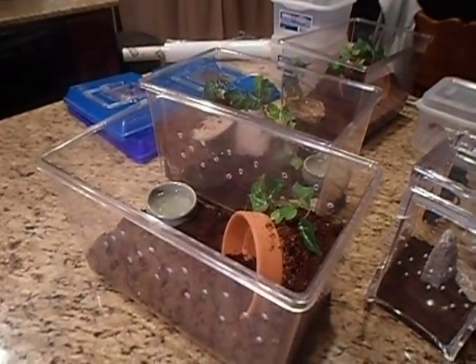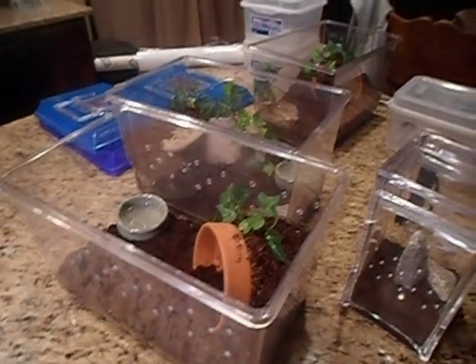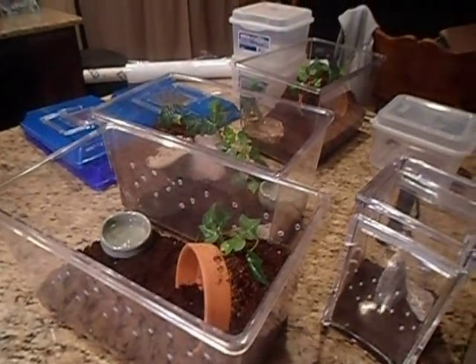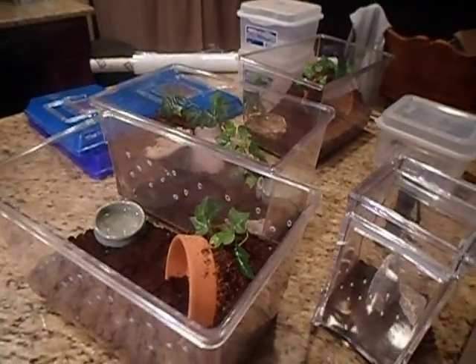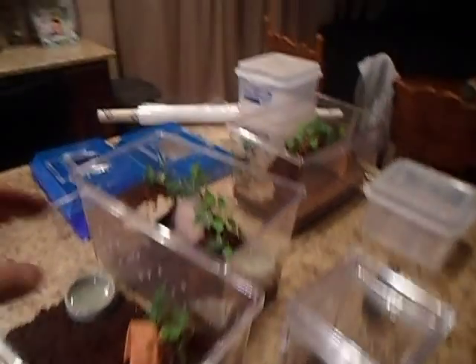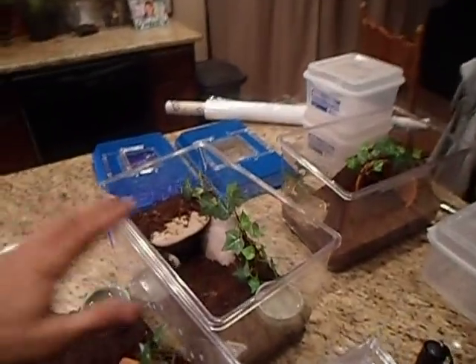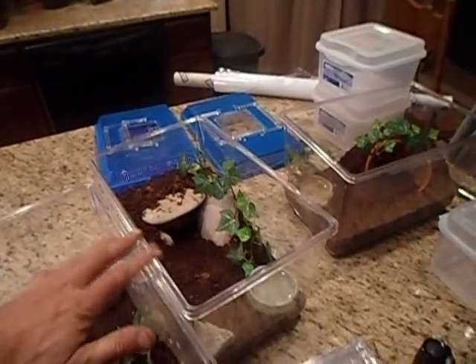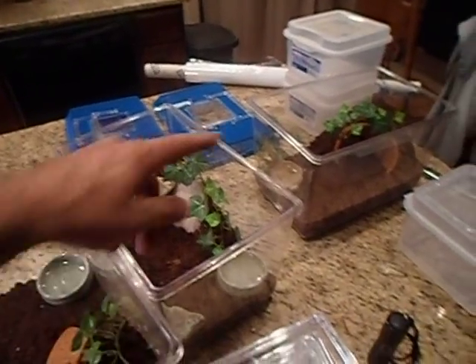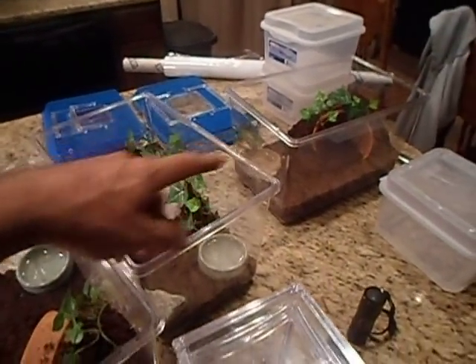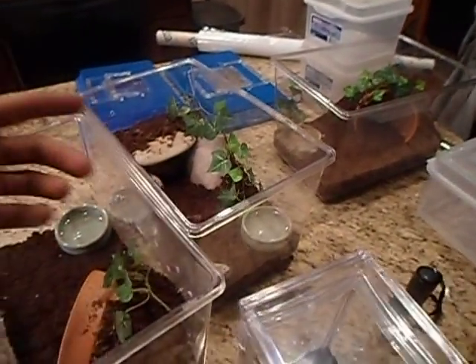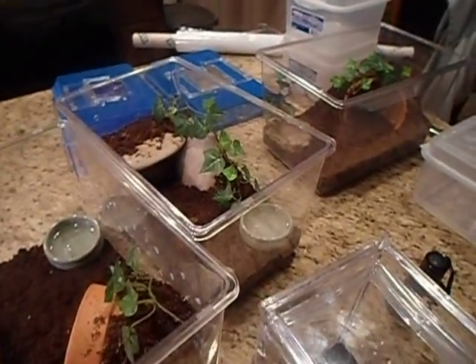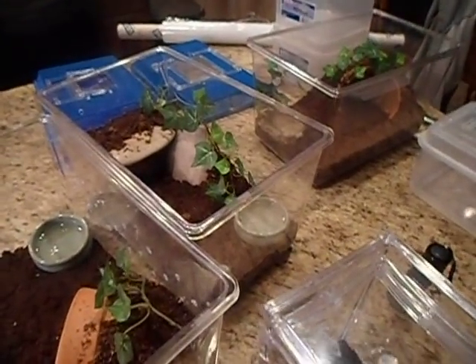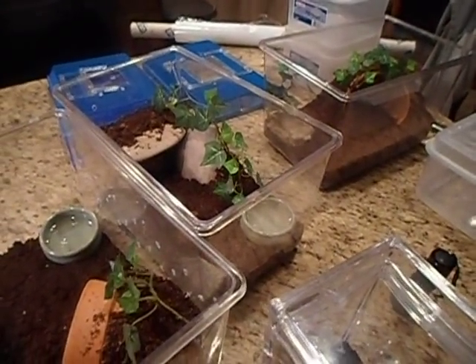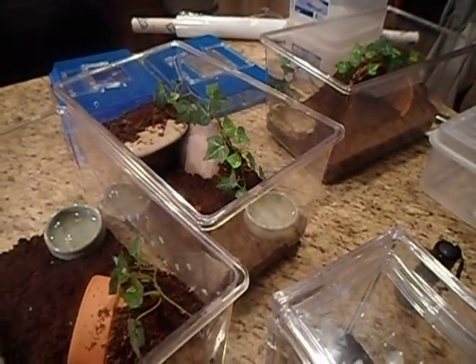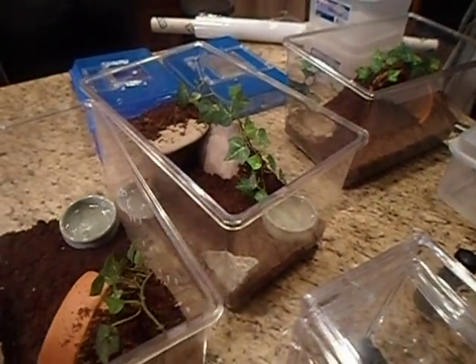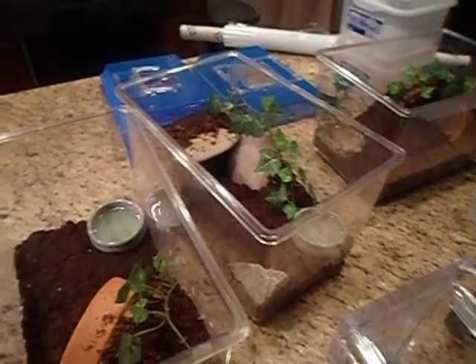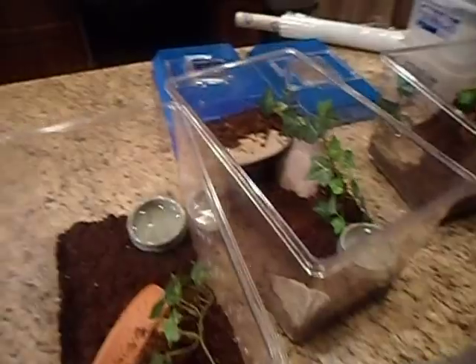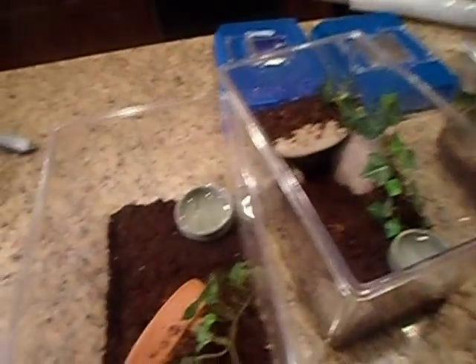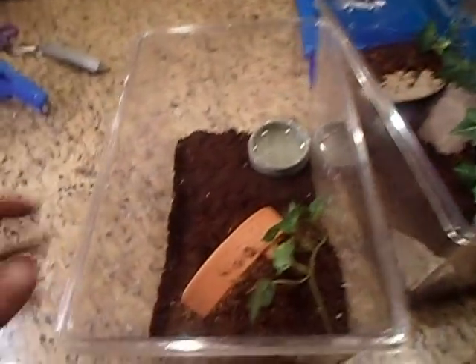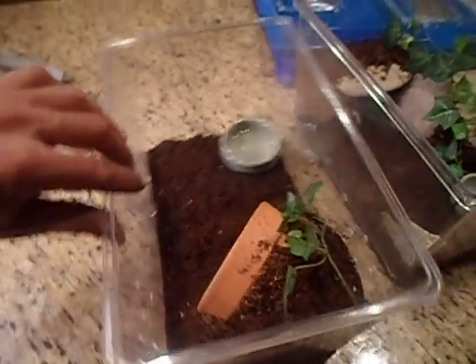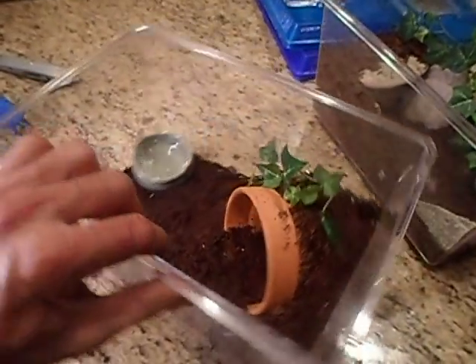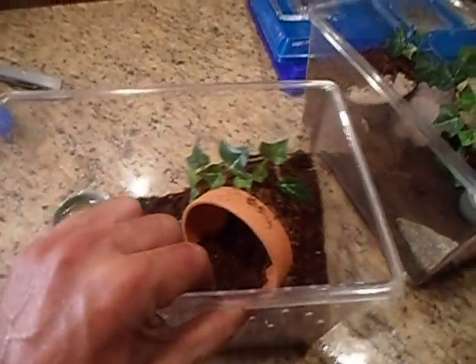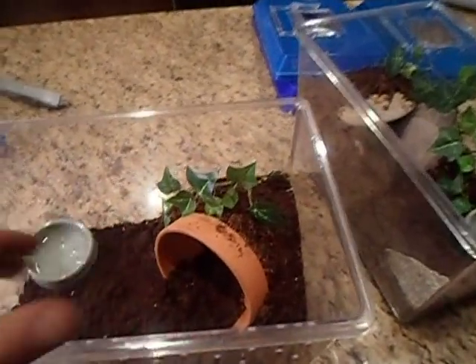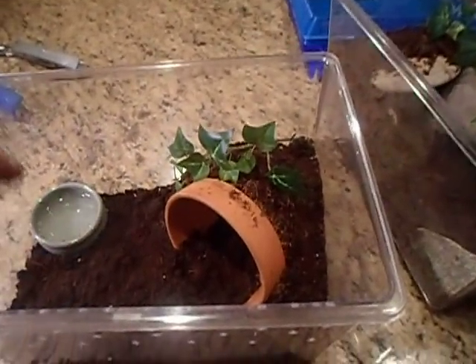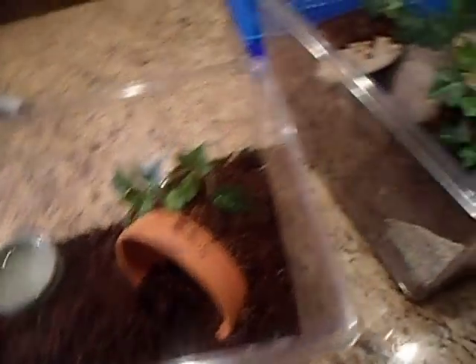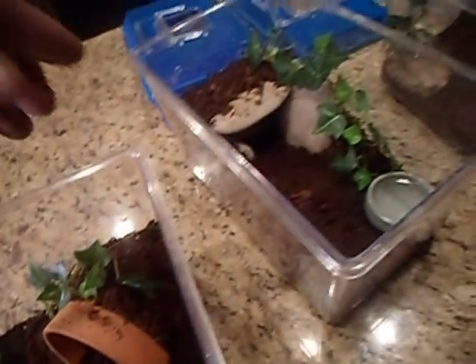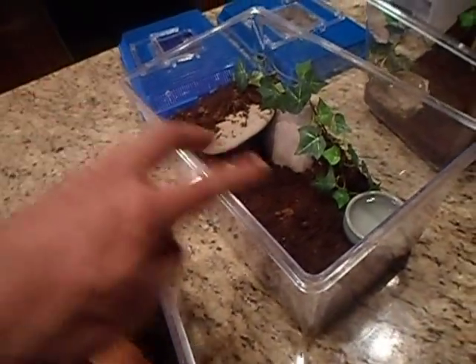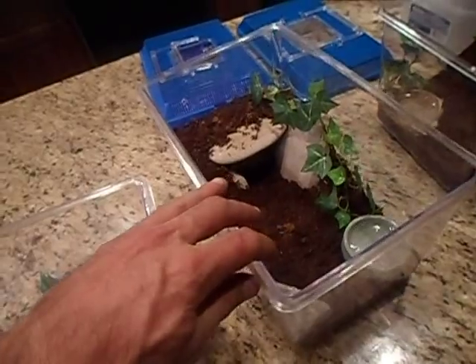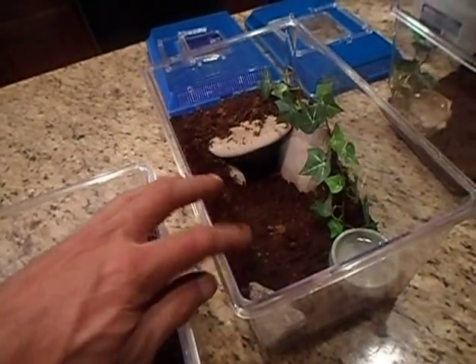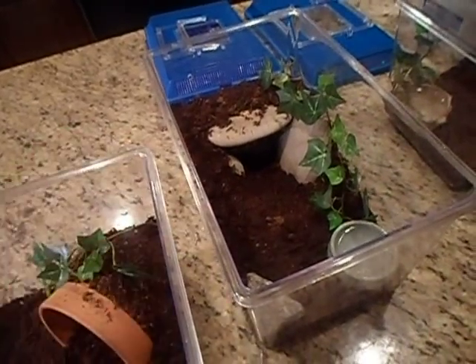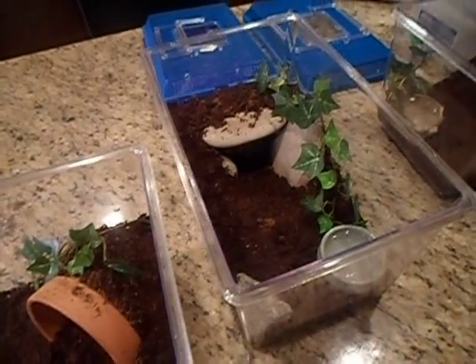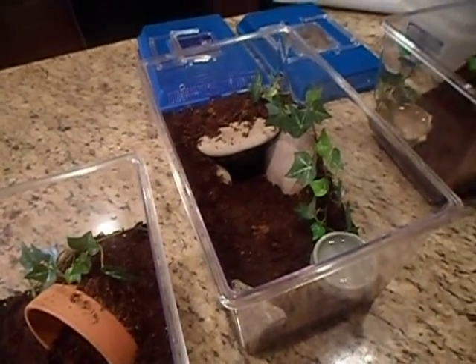So these are a bunch of critter keepers — medium-sized critter keepers that I'm setting up. I'm in the midst of getting them all set up, some with flower pots and some more with rocks and stuff like that.